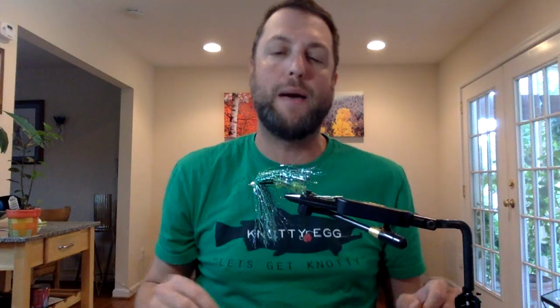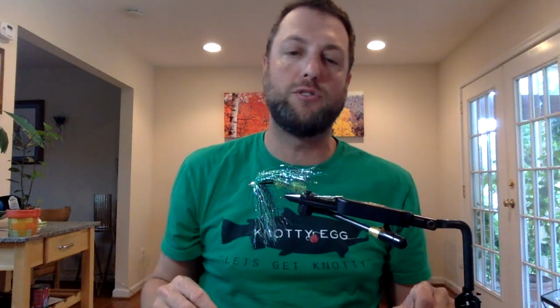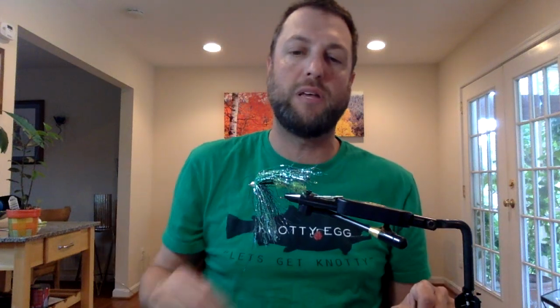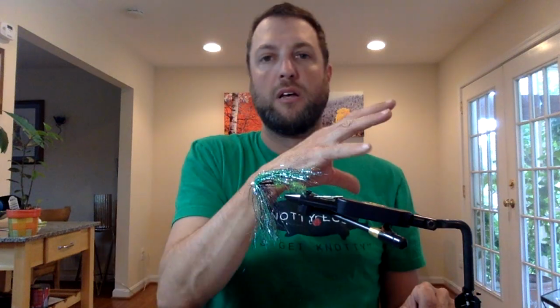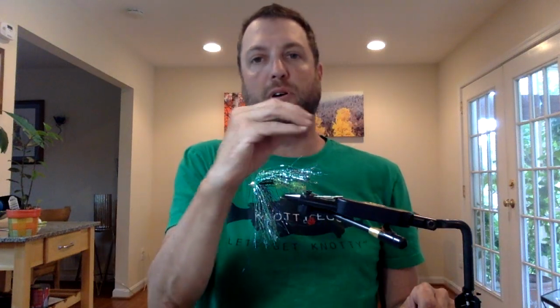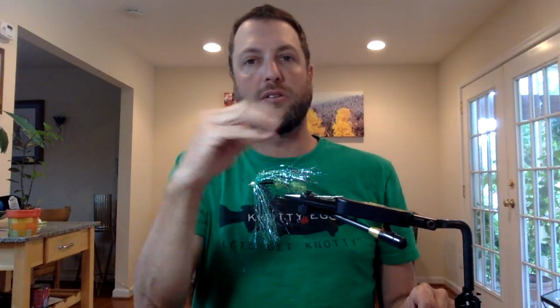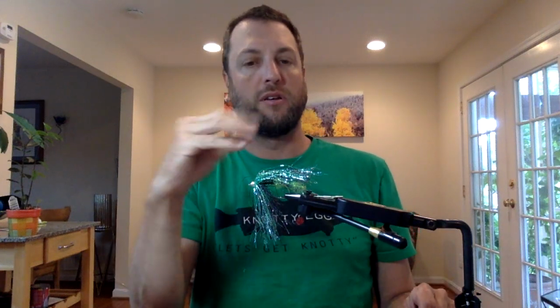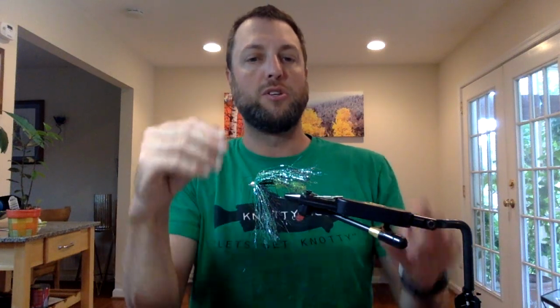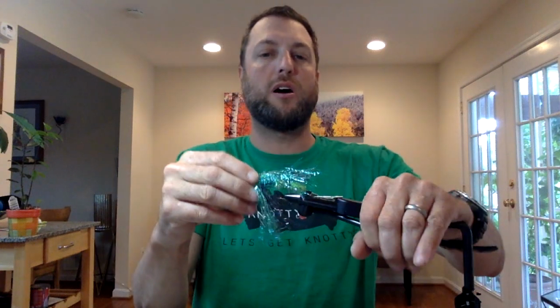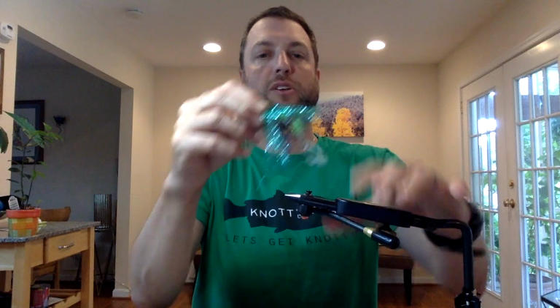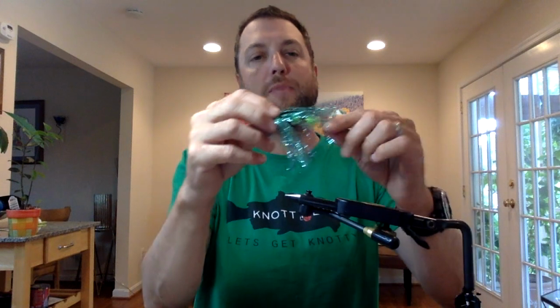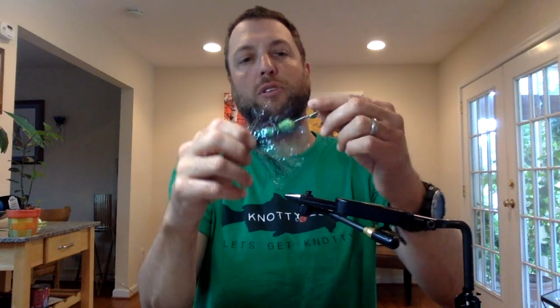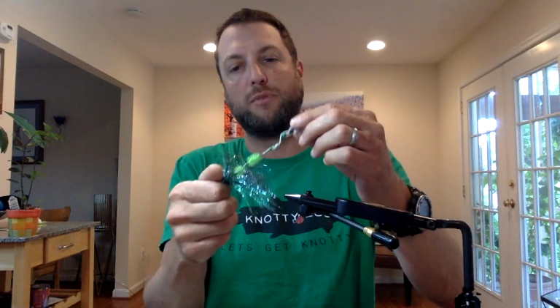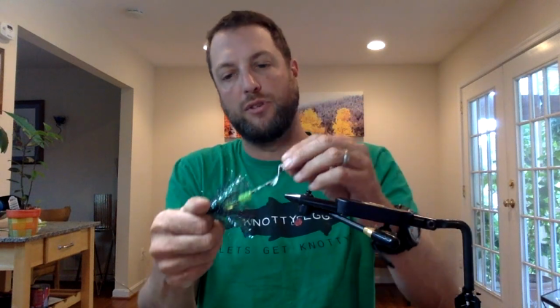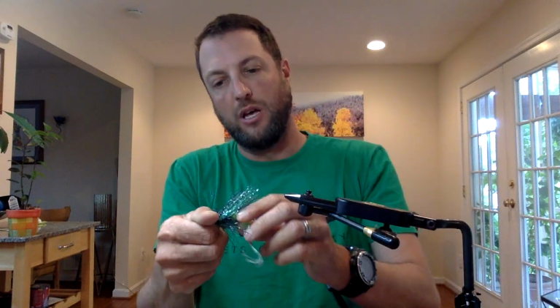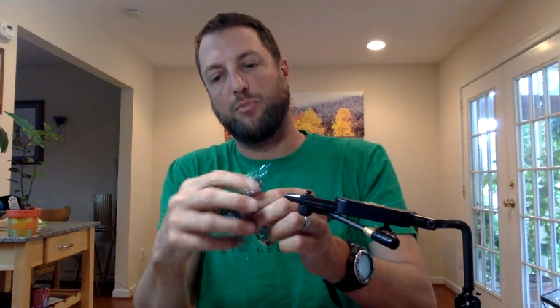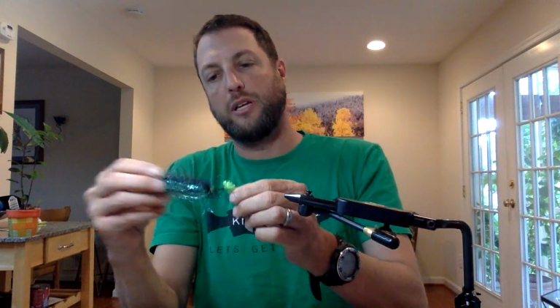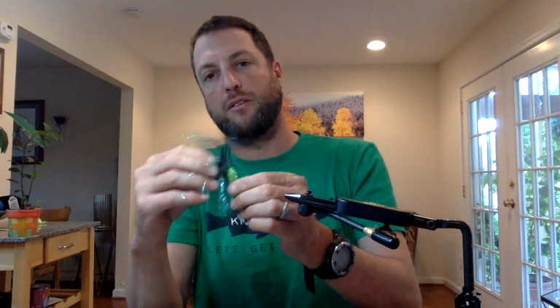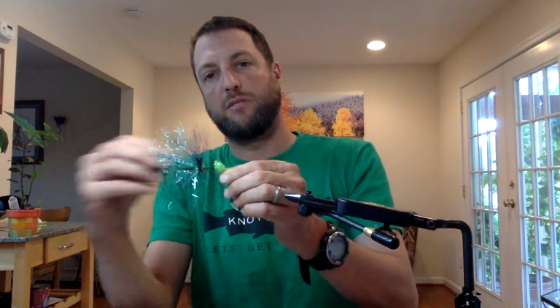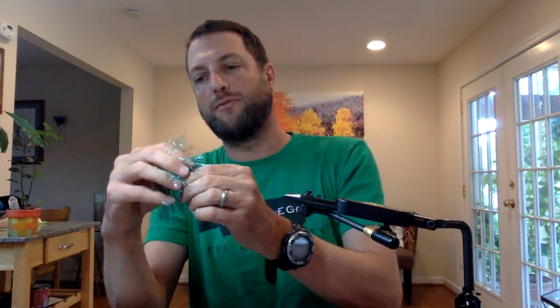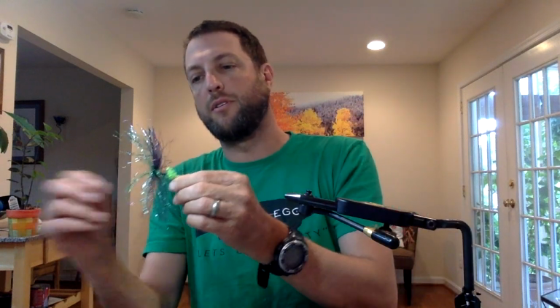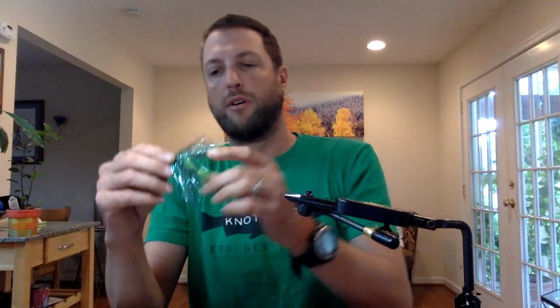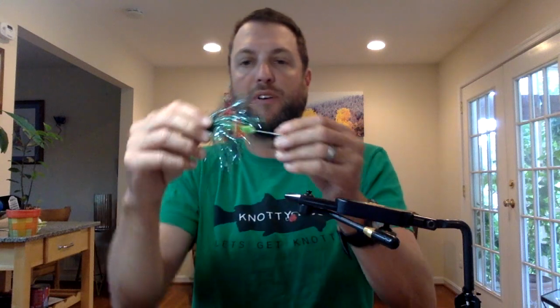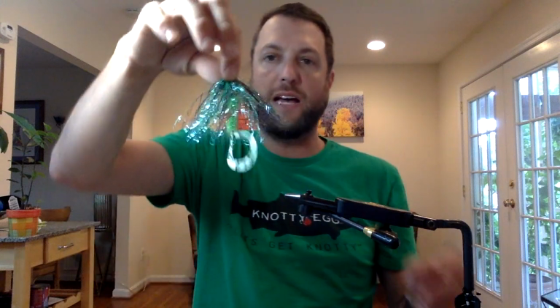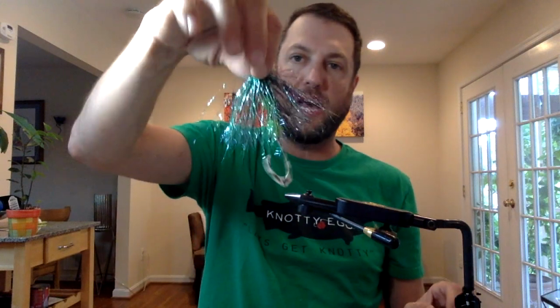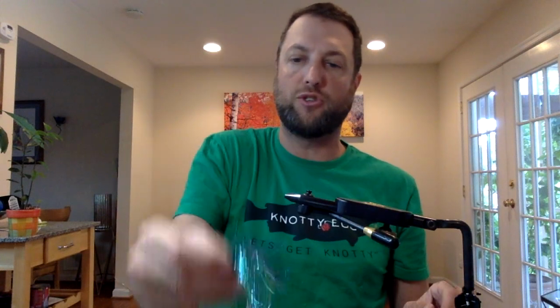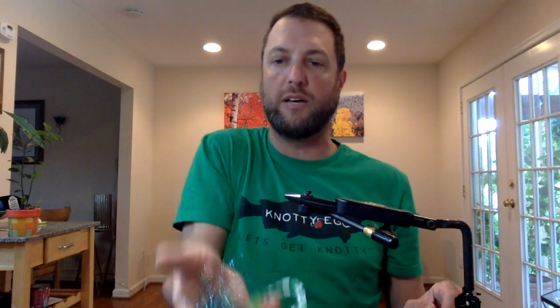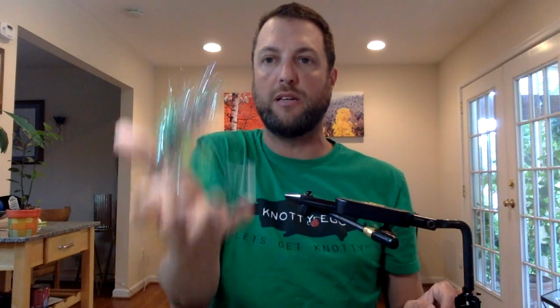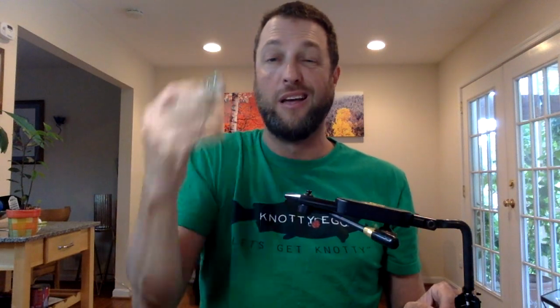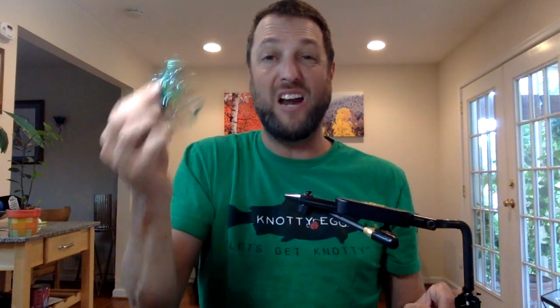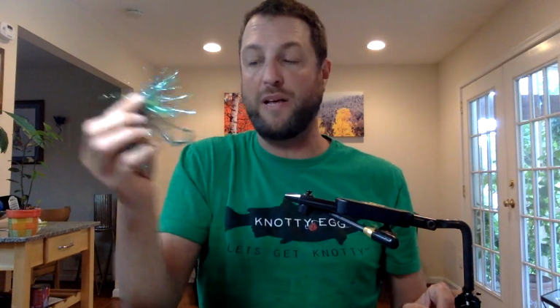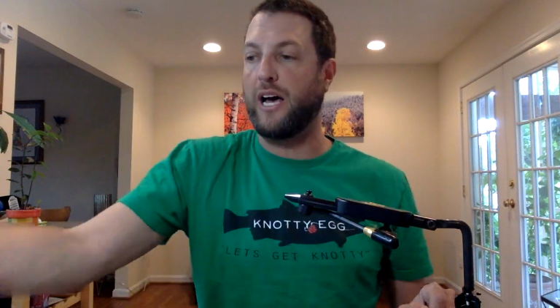When you strip it, it pulses. When you pause, it drops — the curly tail moves. Then you pull it and it pulses back and forth. It's a very effective fly, super lightweight, and very inexpensive to tie.